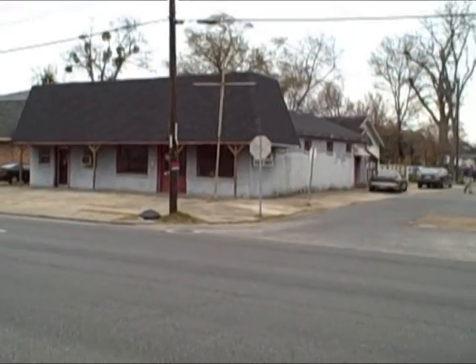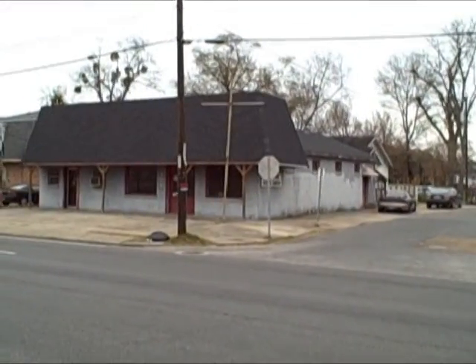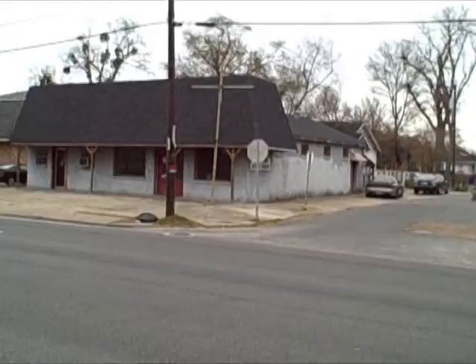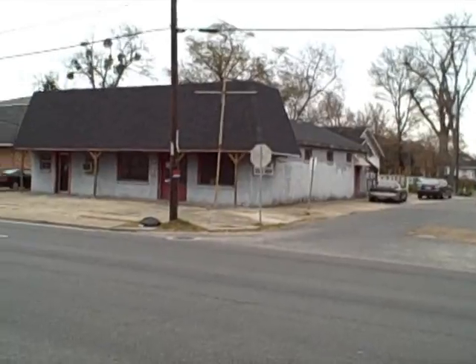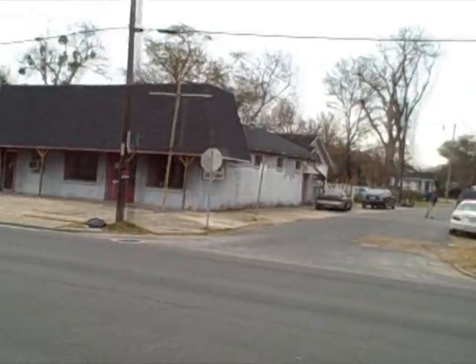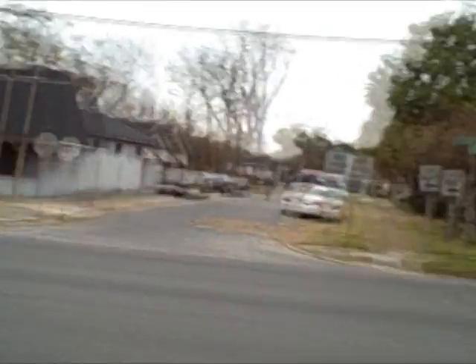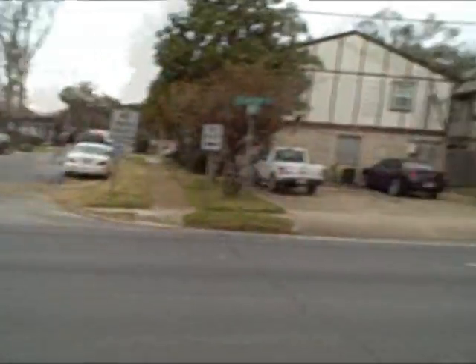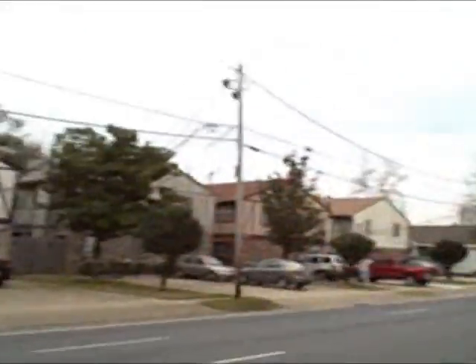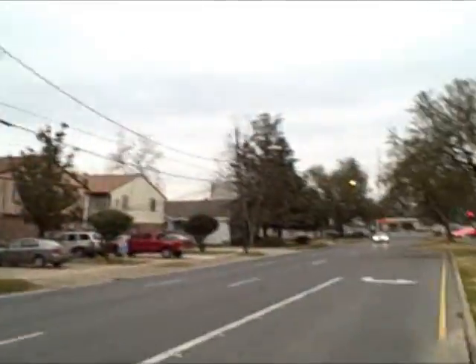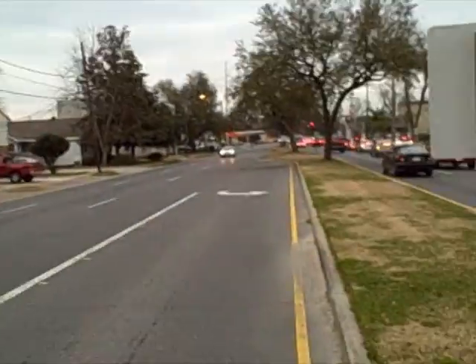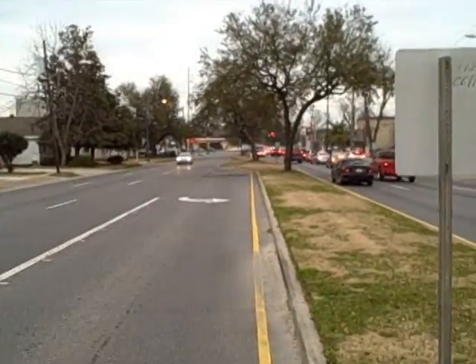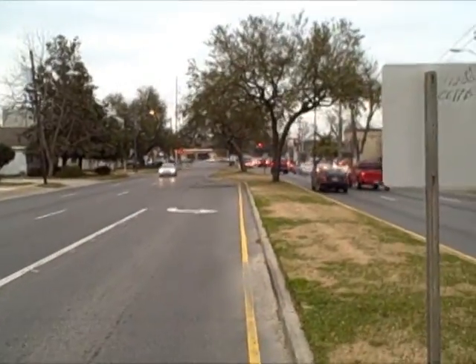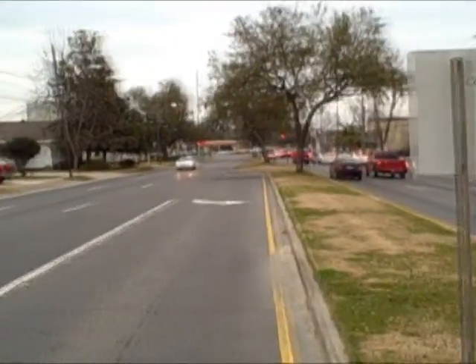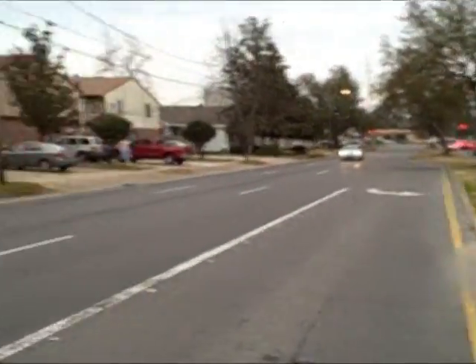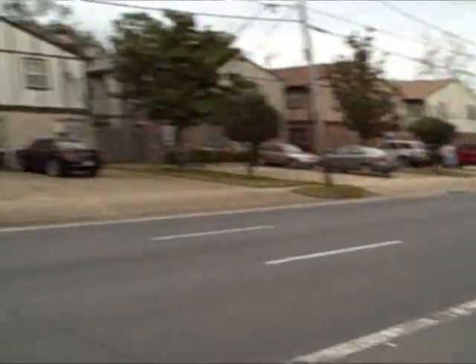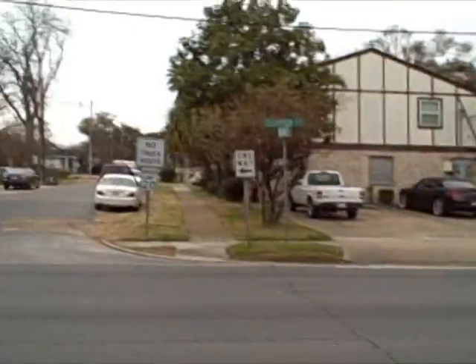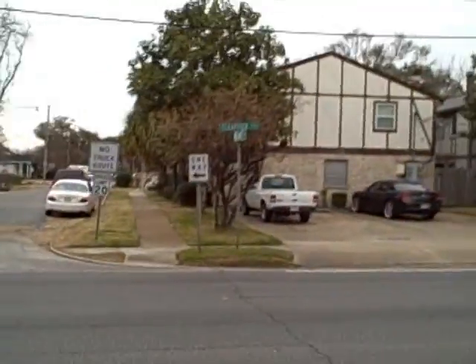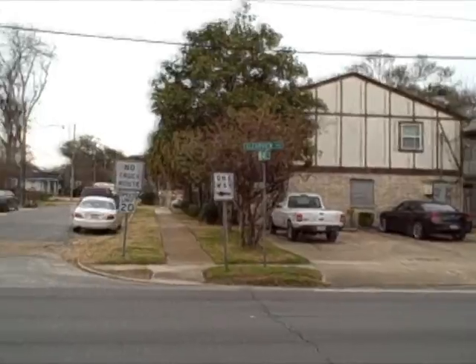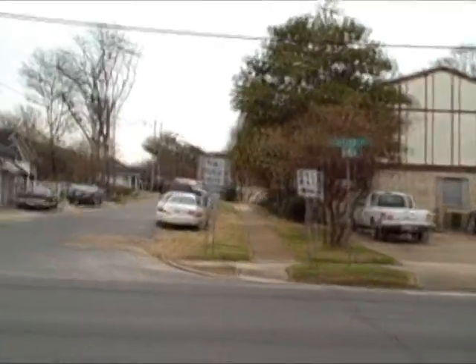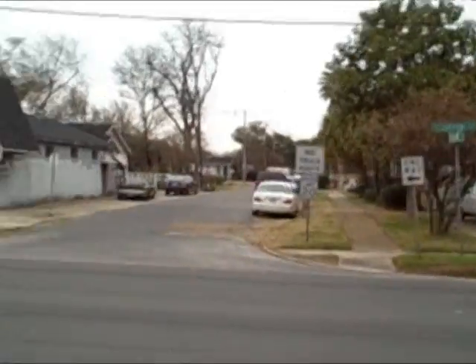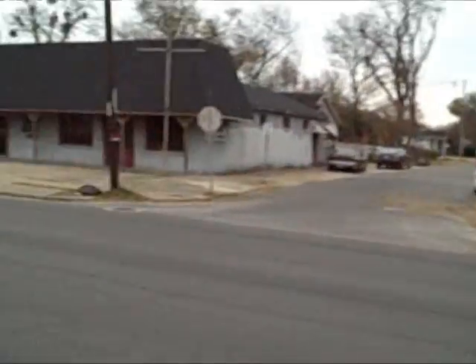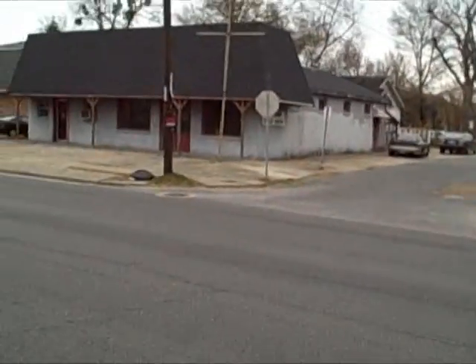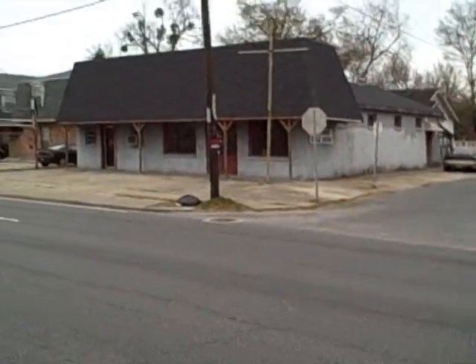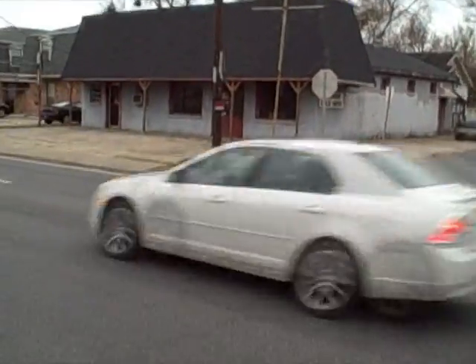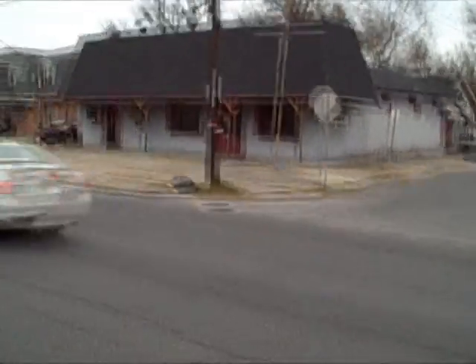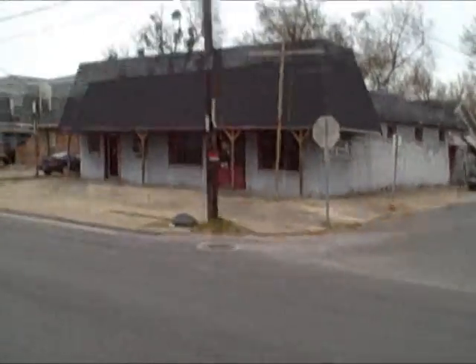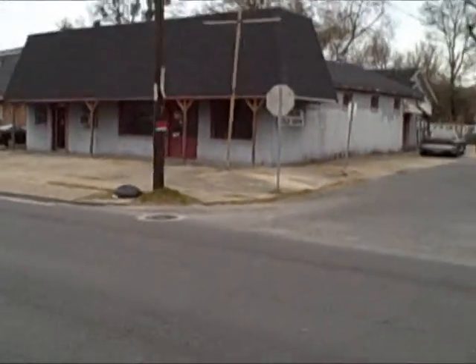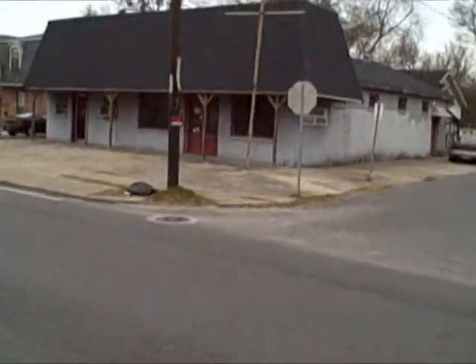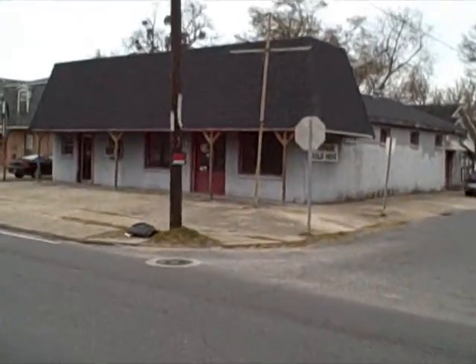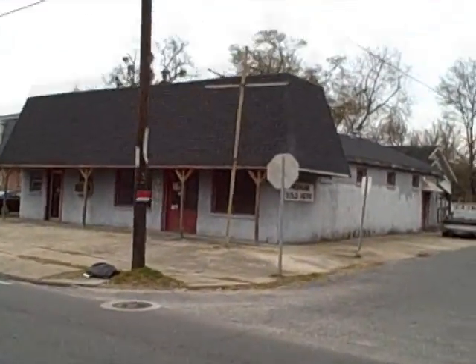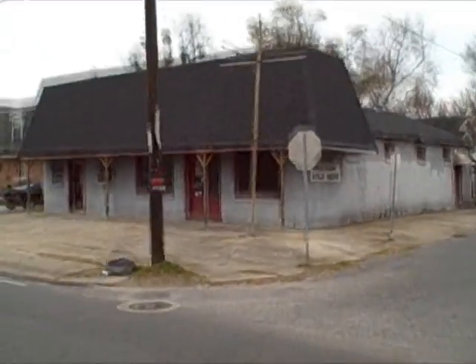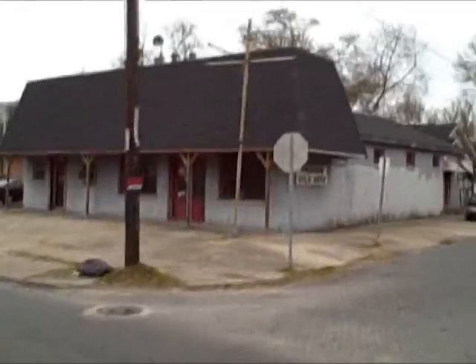This is 301 Clearview Parkway. As you can see, it's very close to Airline Highway and it's five o'clock traffic, so let me run across the street here and get inside and show you what it looks like.